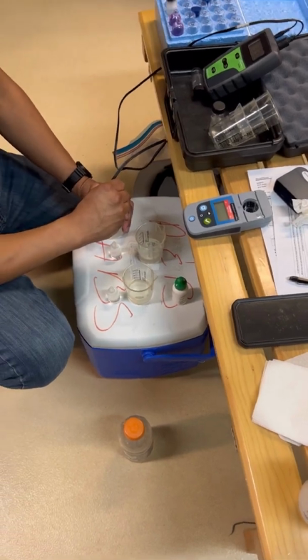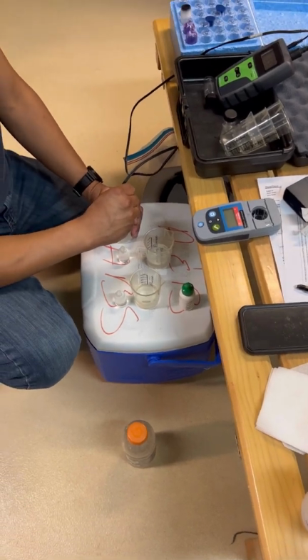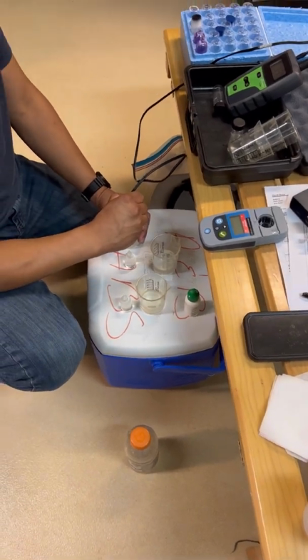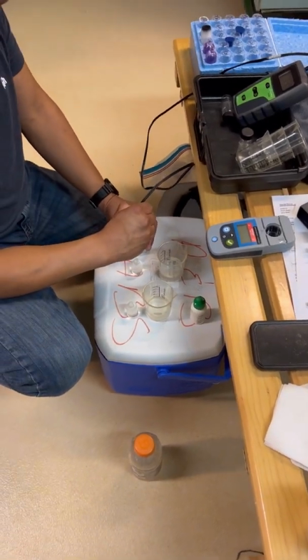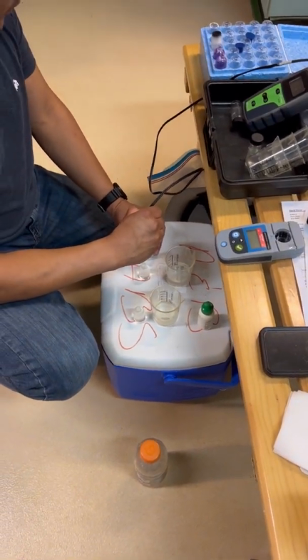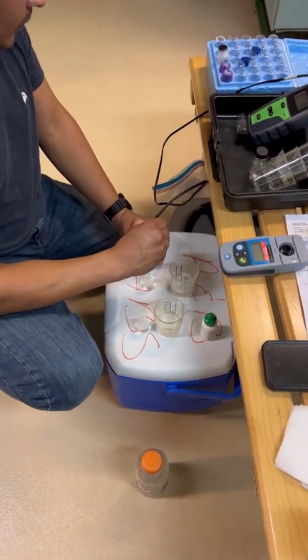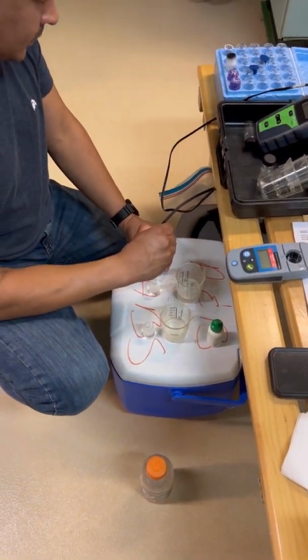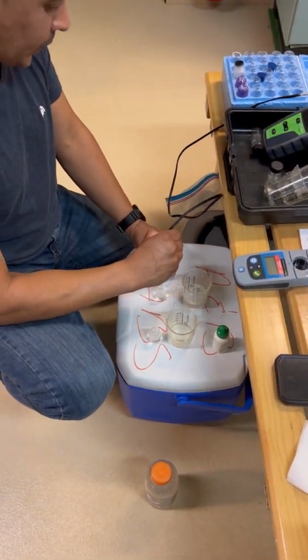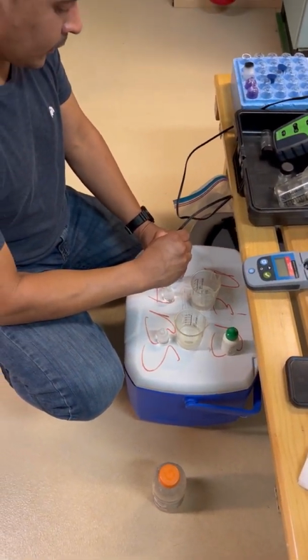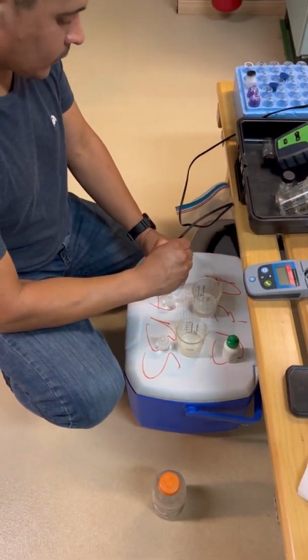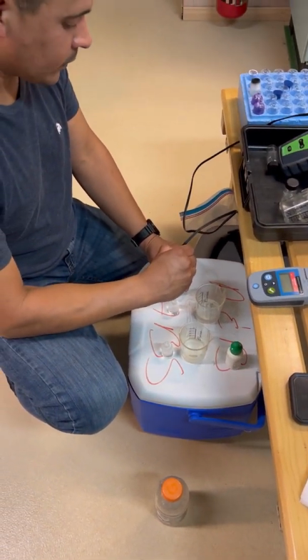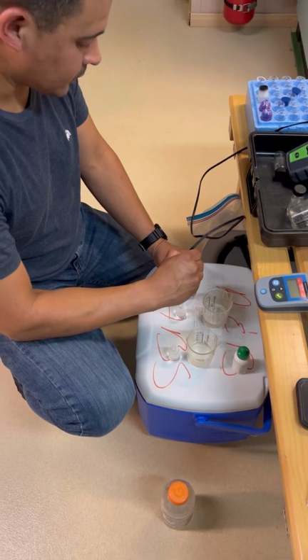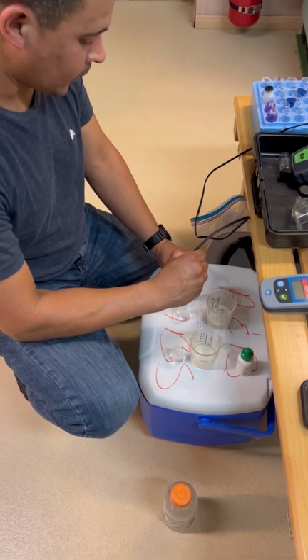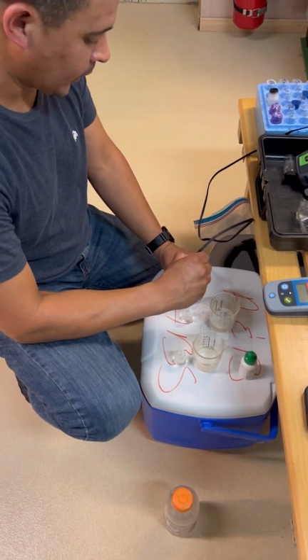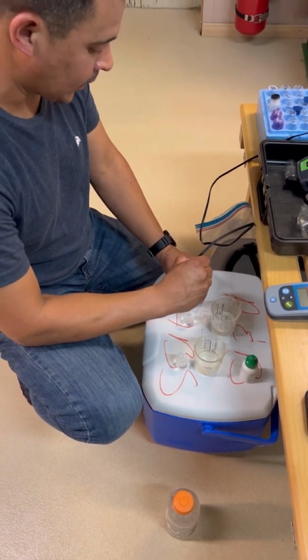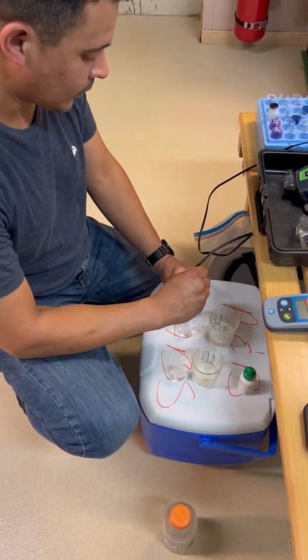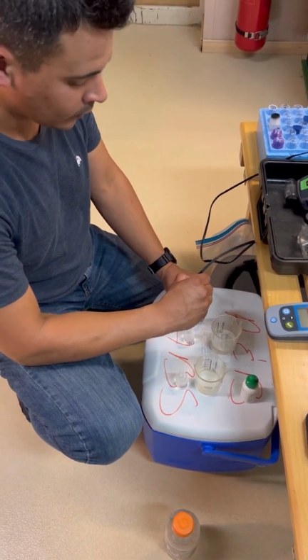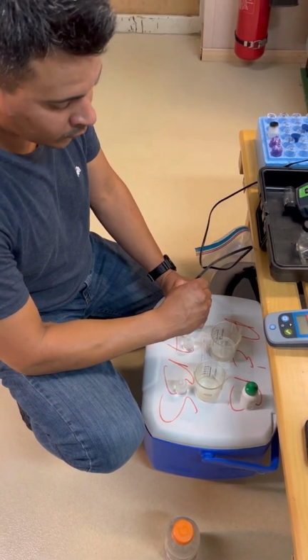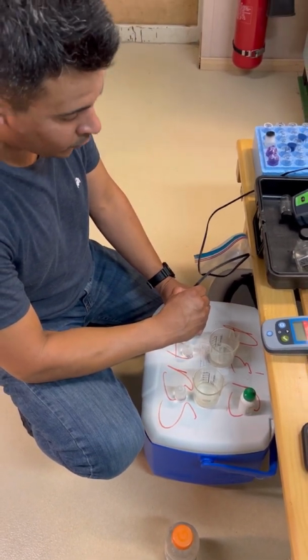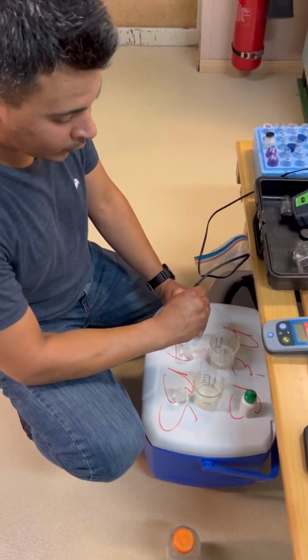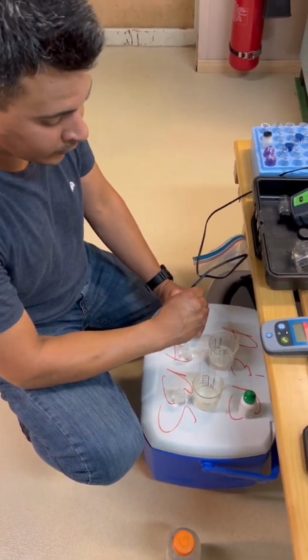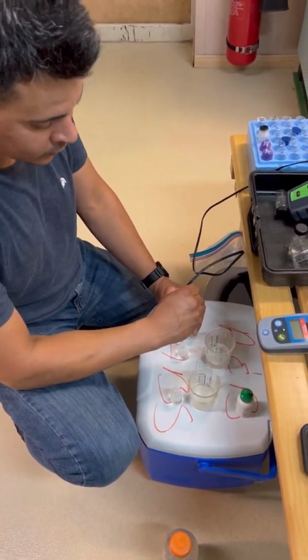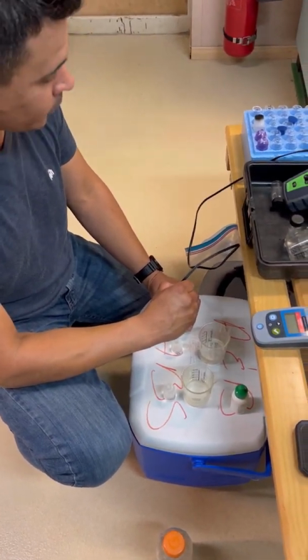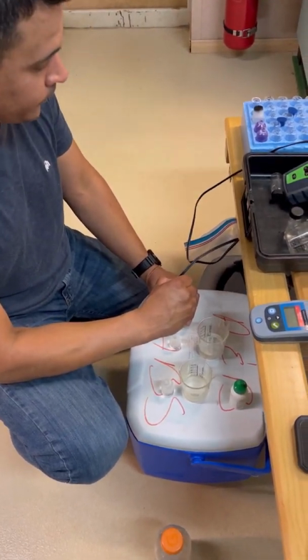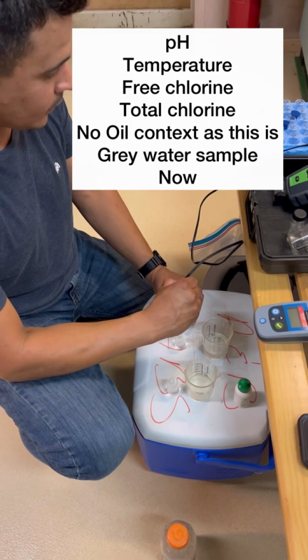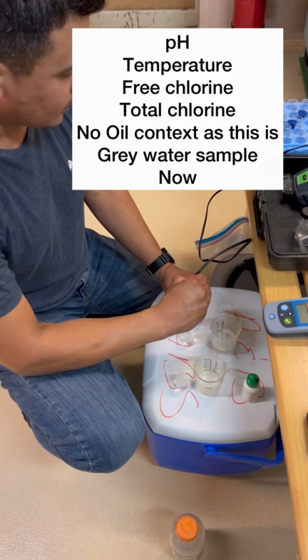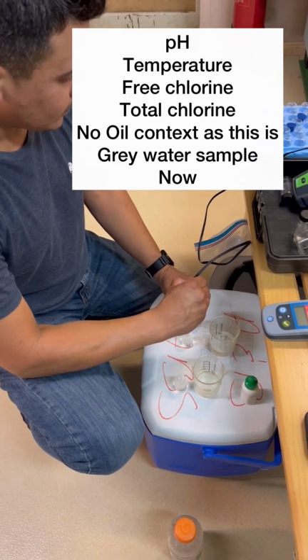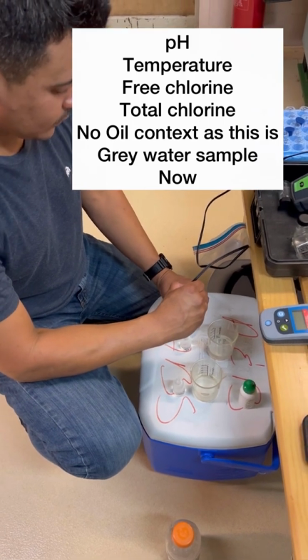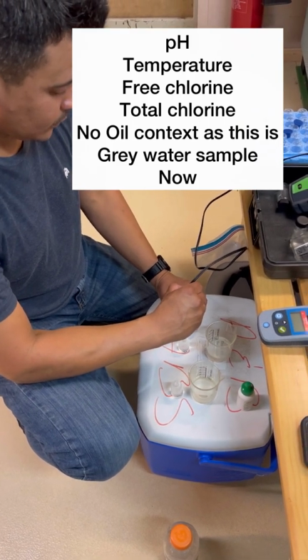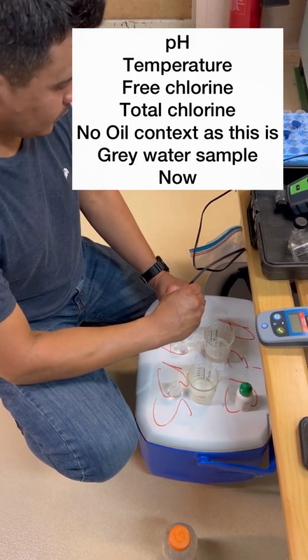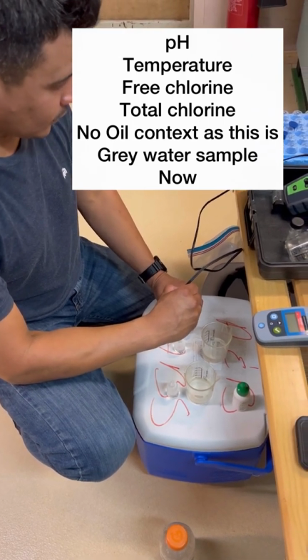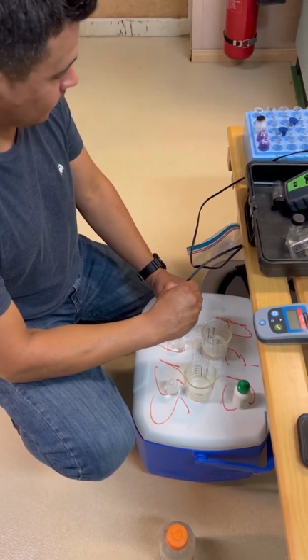So David, now you are testing the grey water all over again. All over again, same thing. So we are doing pH, temp, then free chlorine and total chlorine. Any oil sample test for this one? No.